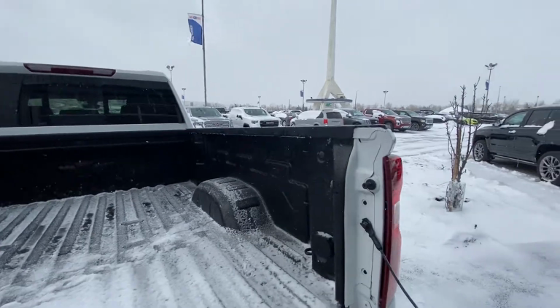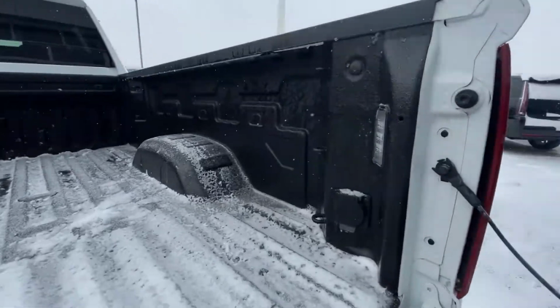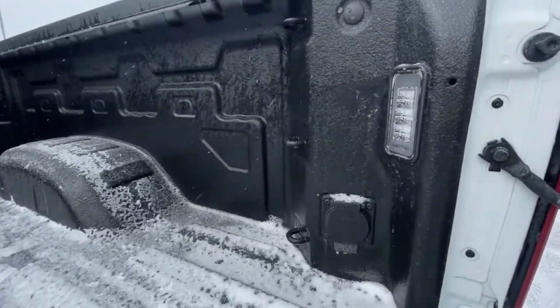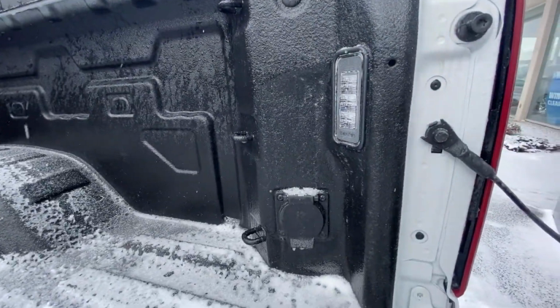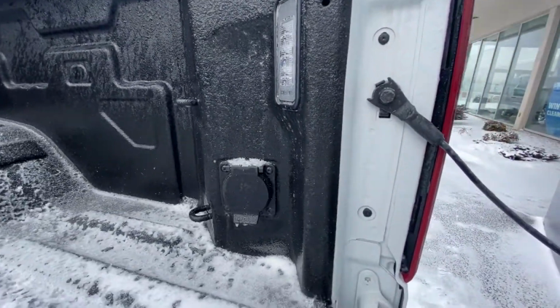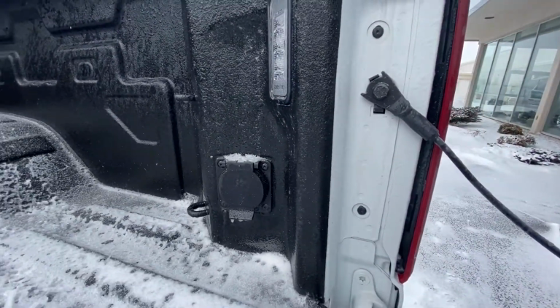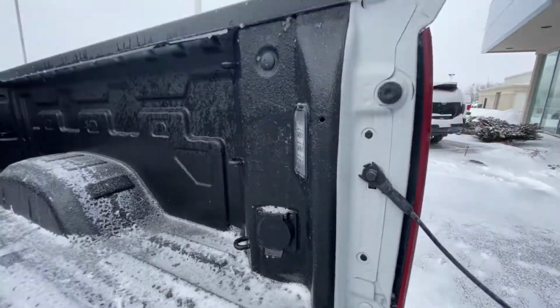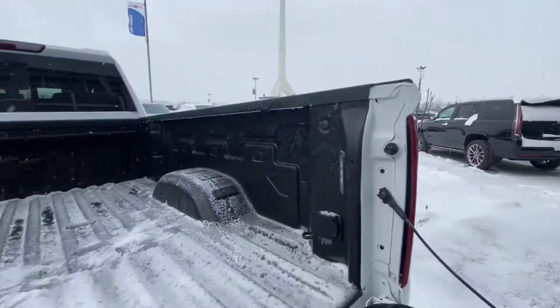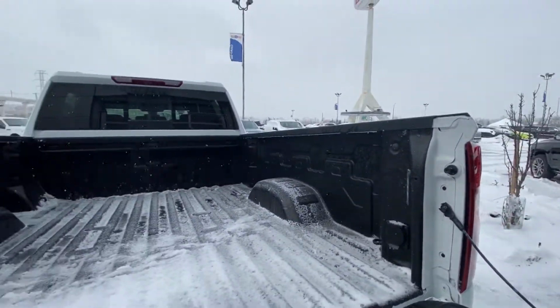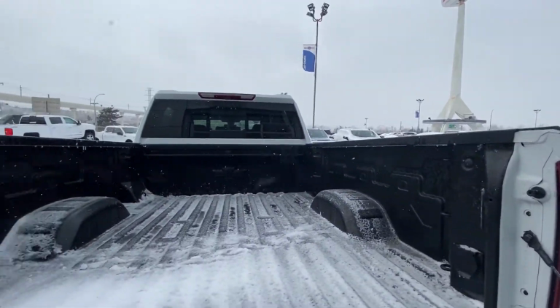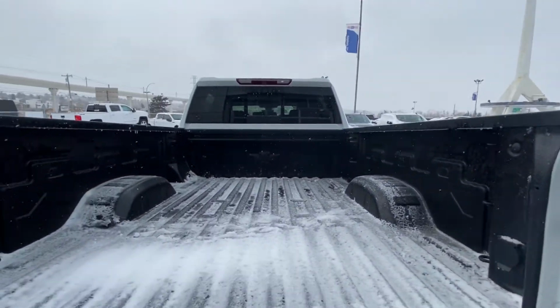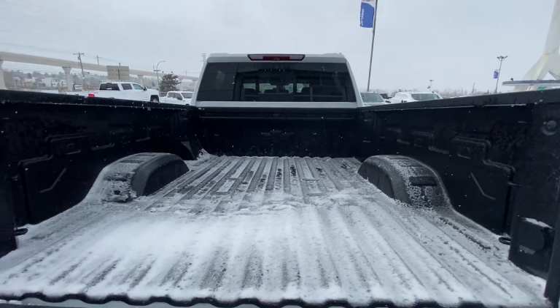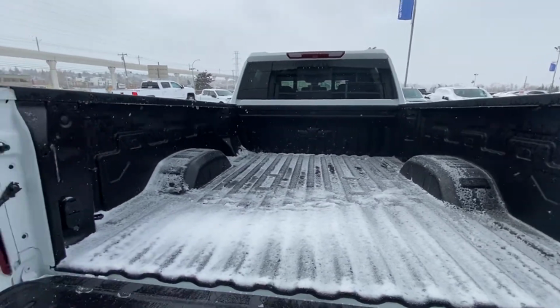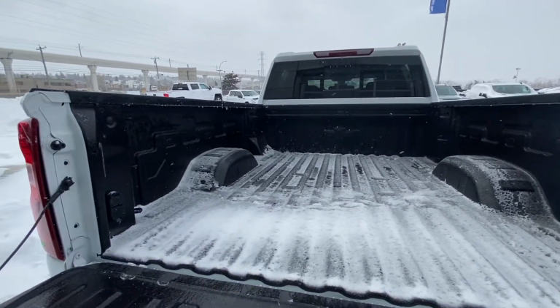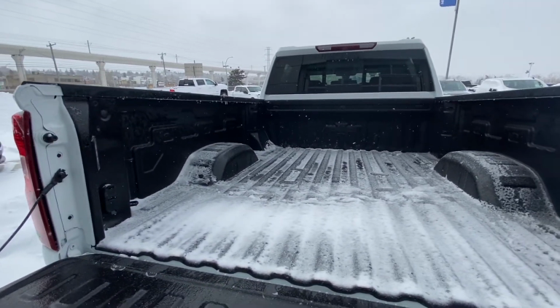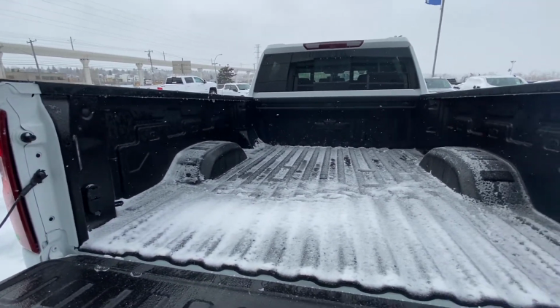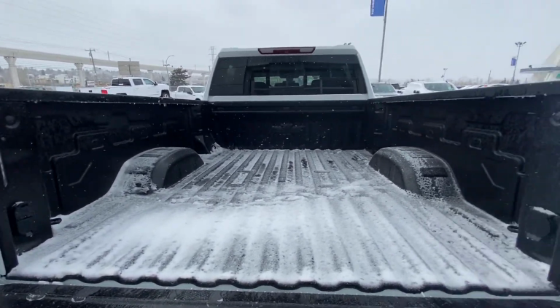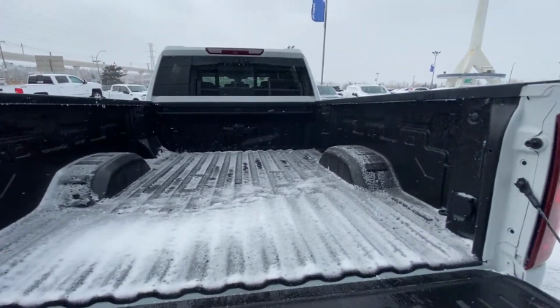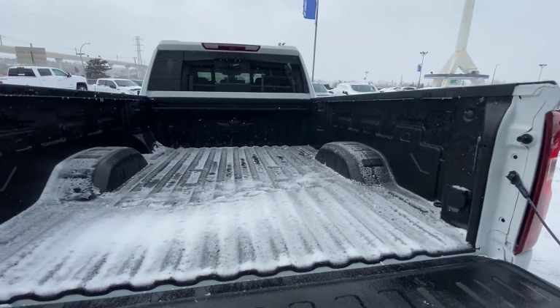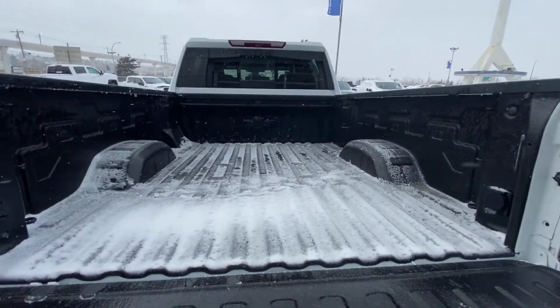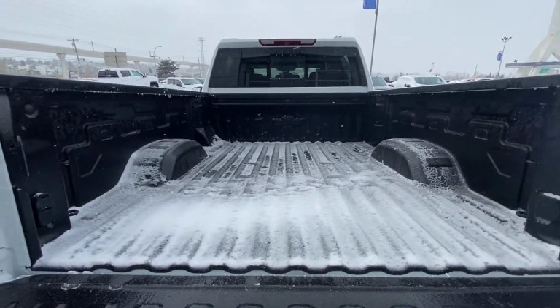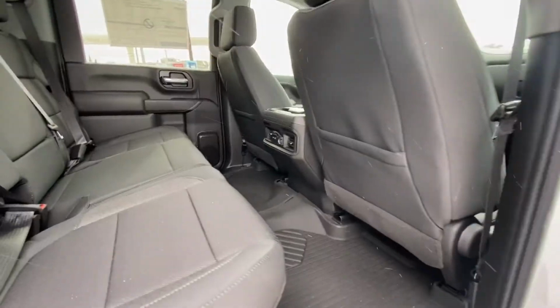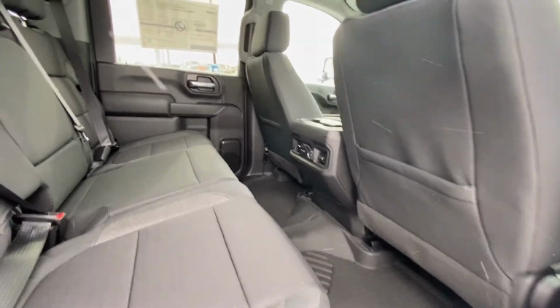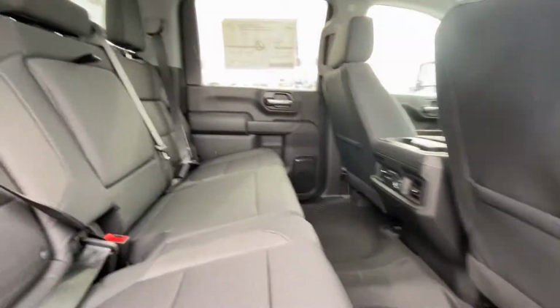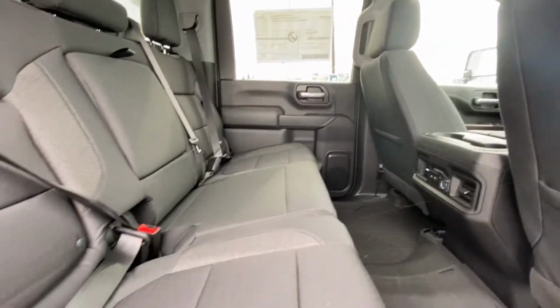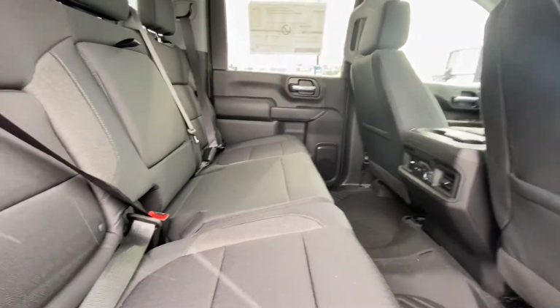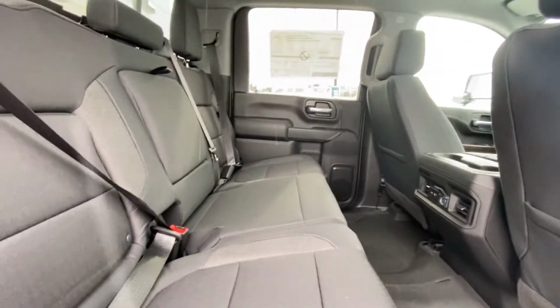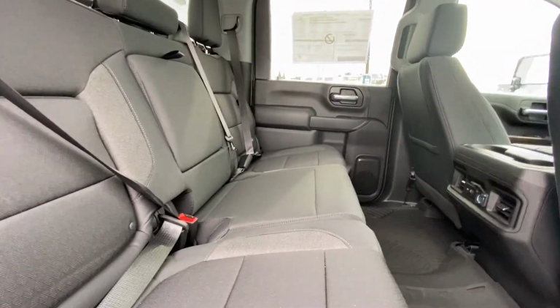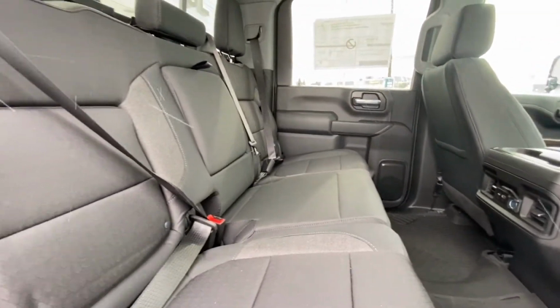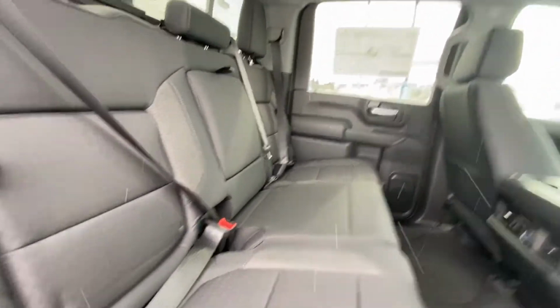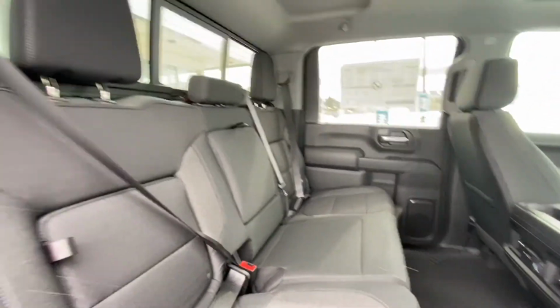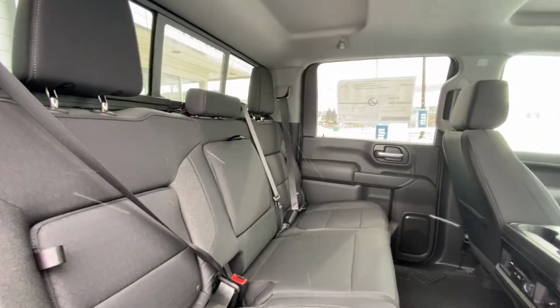We already have the spray-in box liner in there. We've got LED lighting, a 120-volt outlet, and tie-down strap hooks — all in the back of your Silverado.